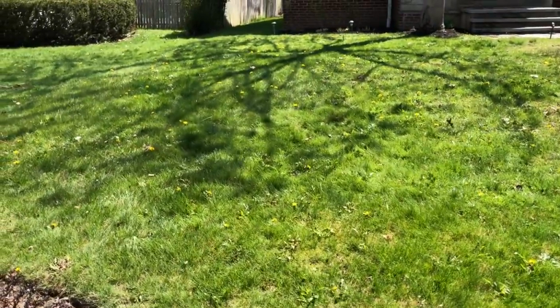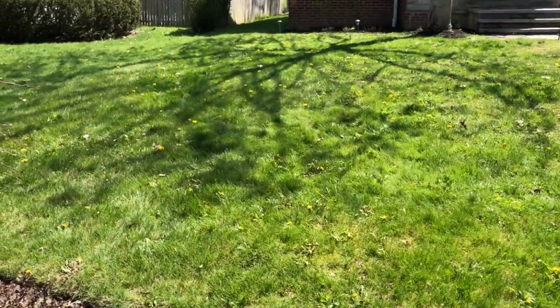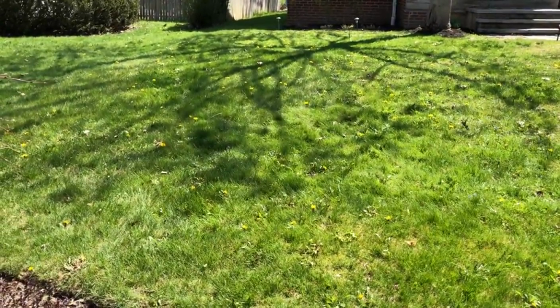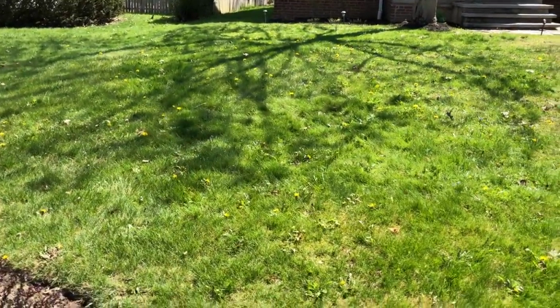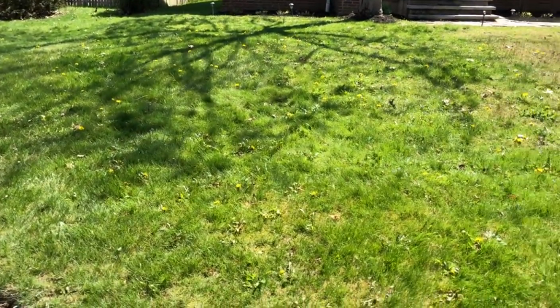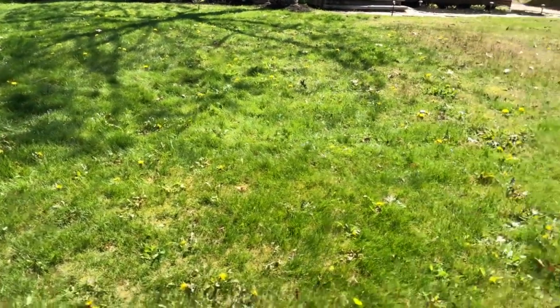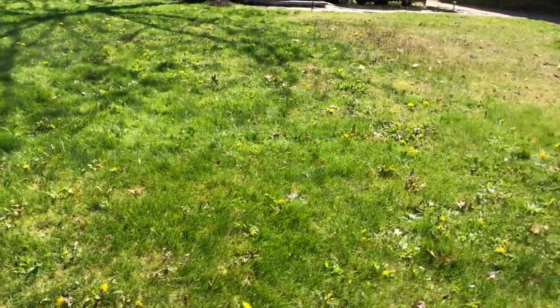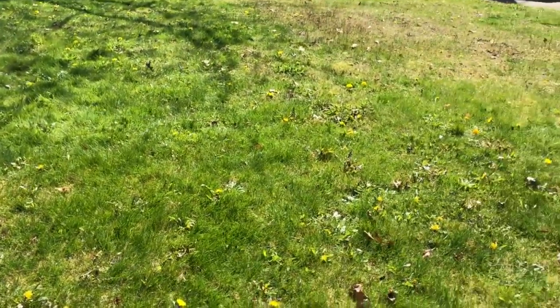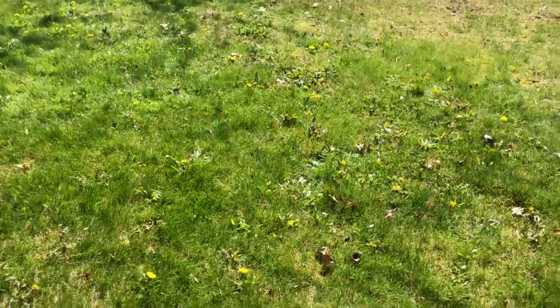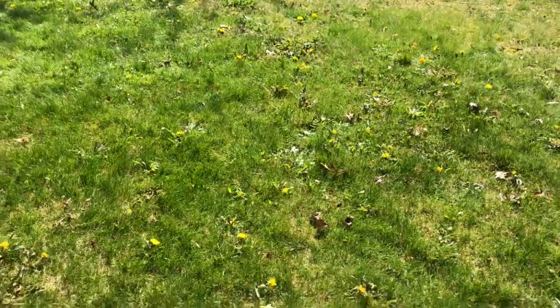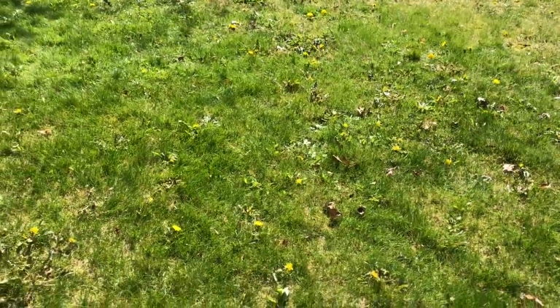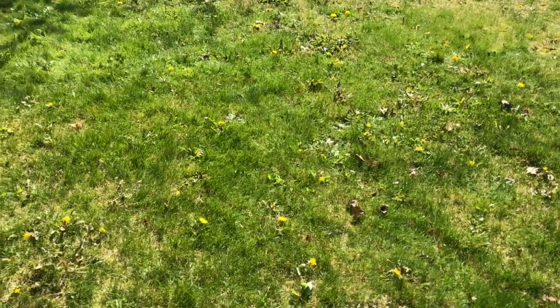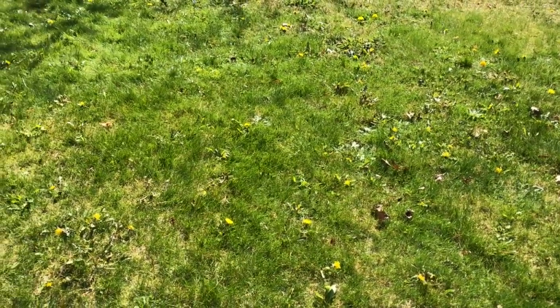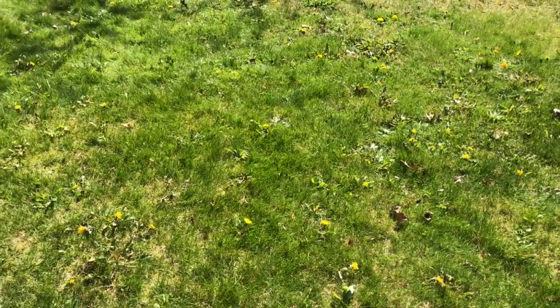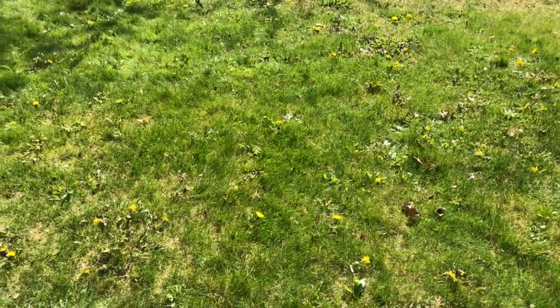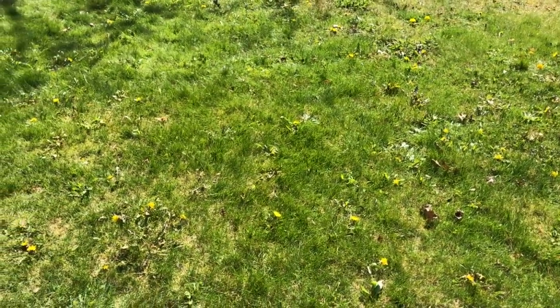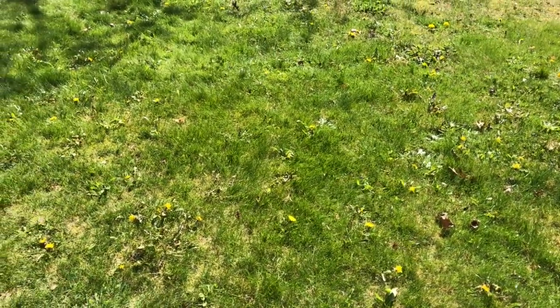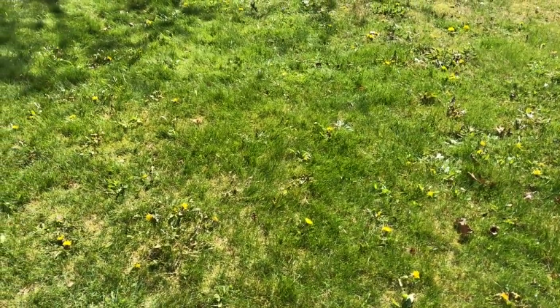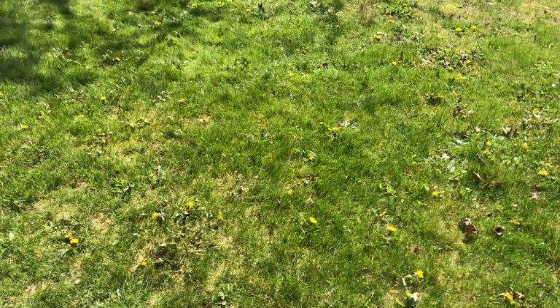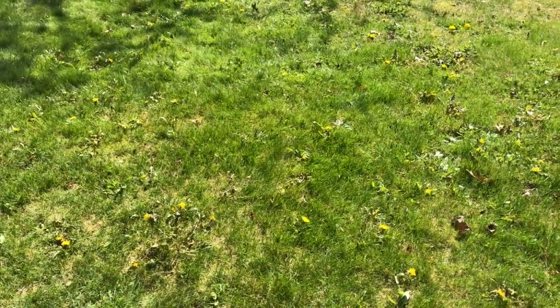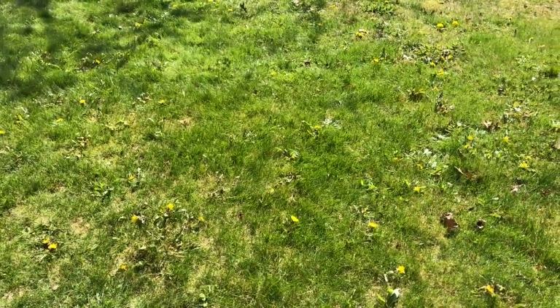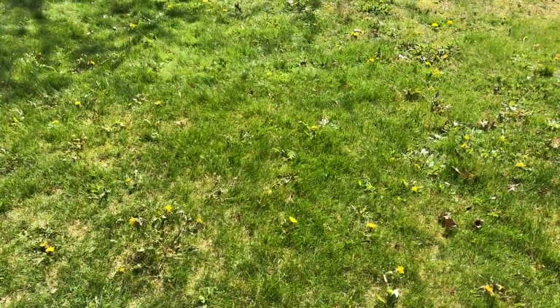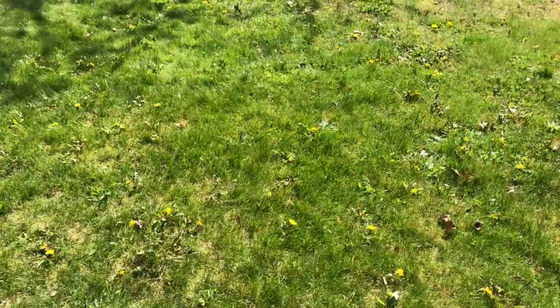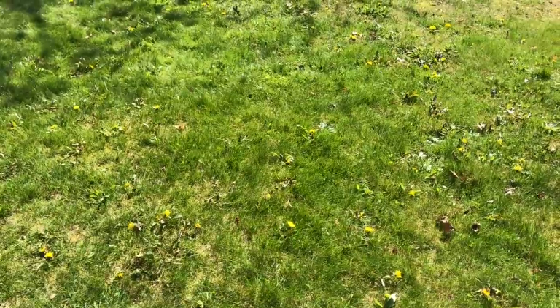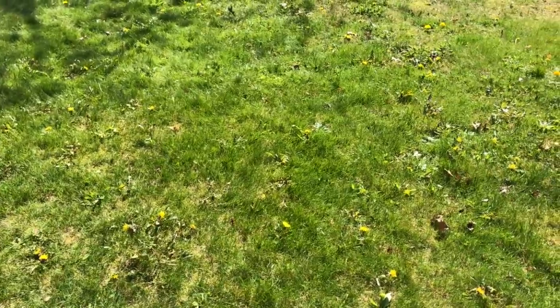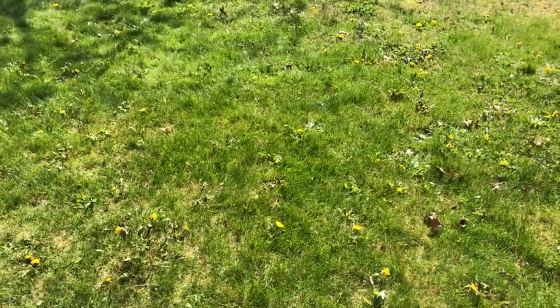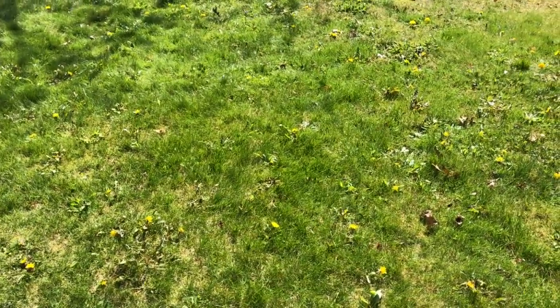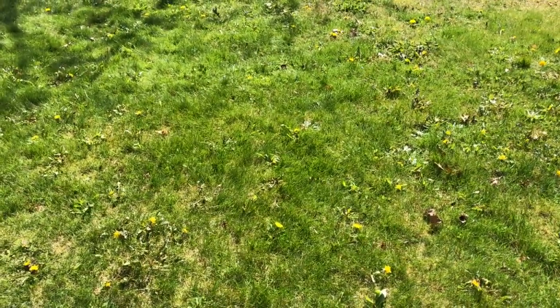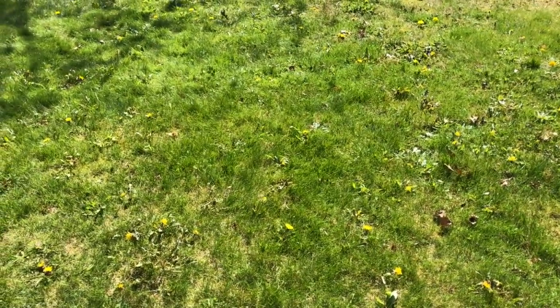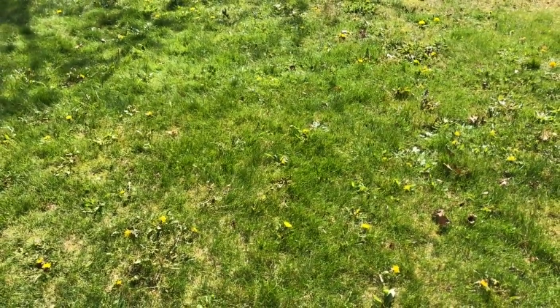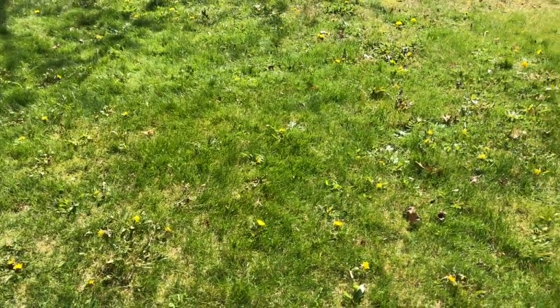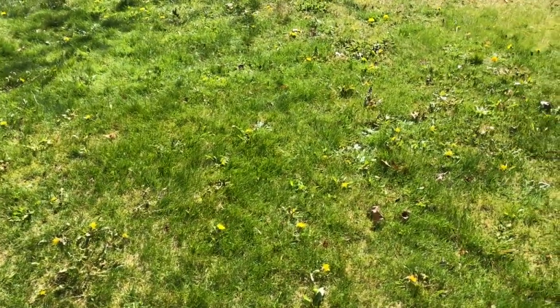Today is May 1st. Now that I've put down the spray, I guess it takes 12 days. In three weeks, I guess I'll be putting down new grass seed.